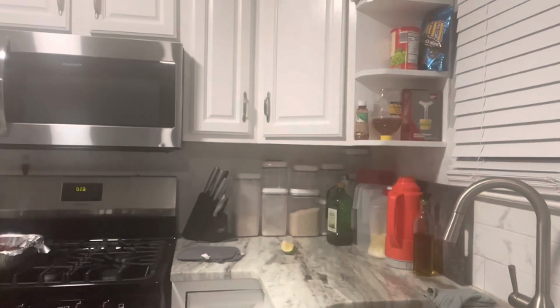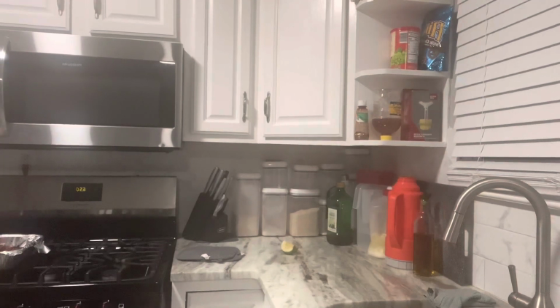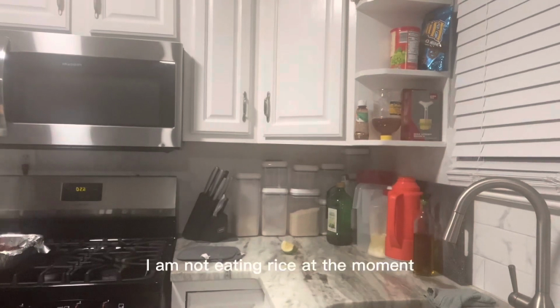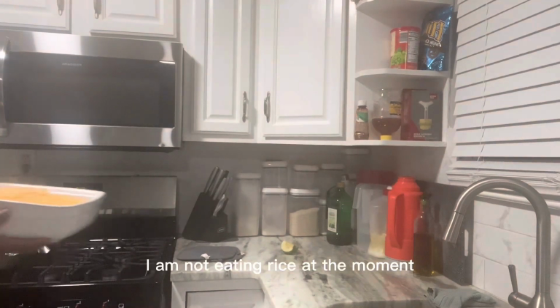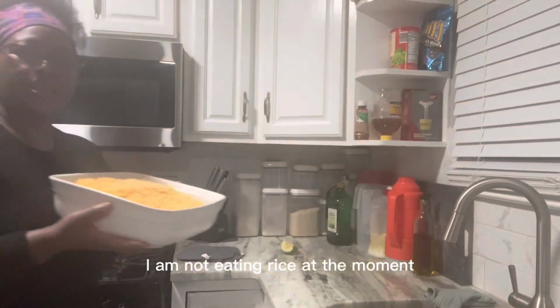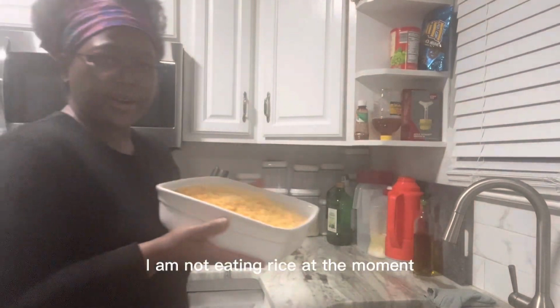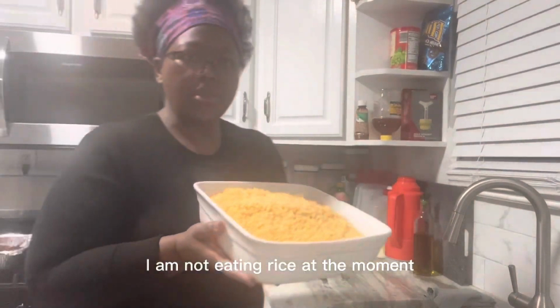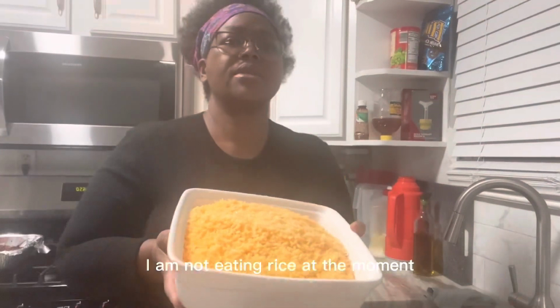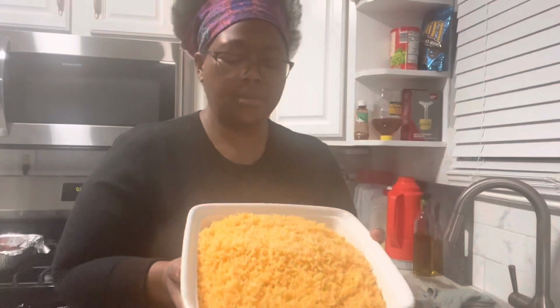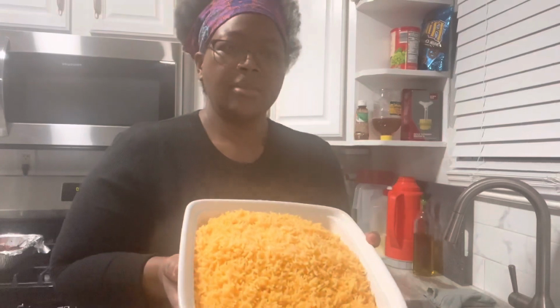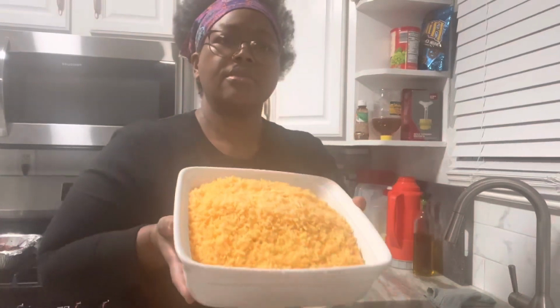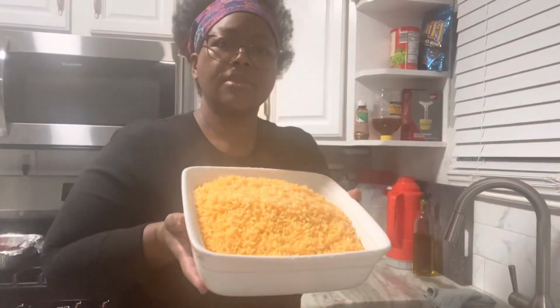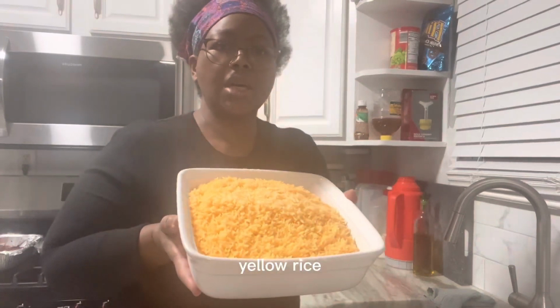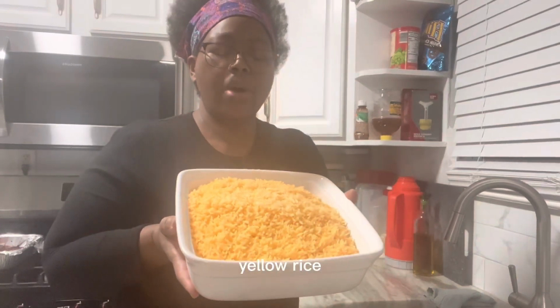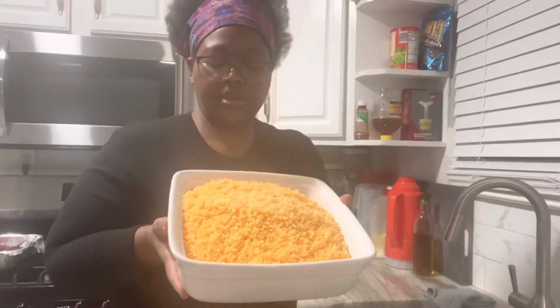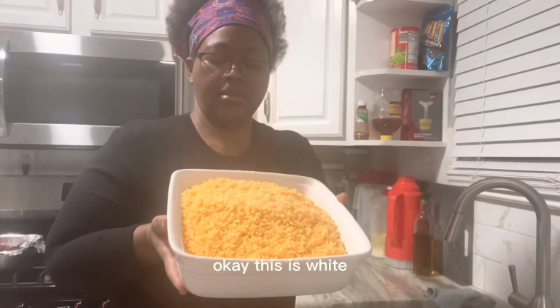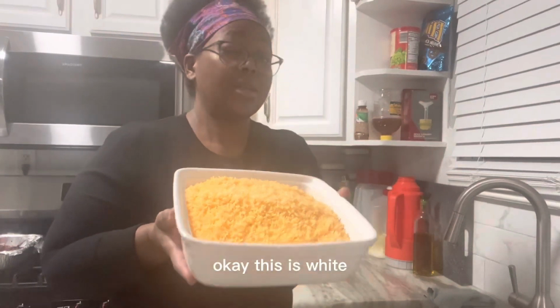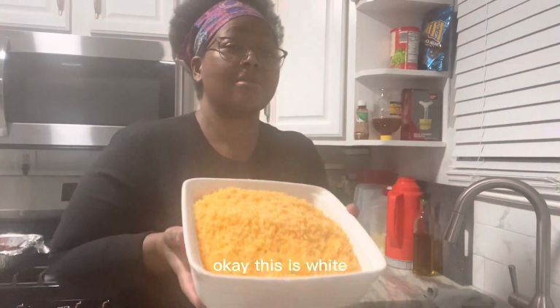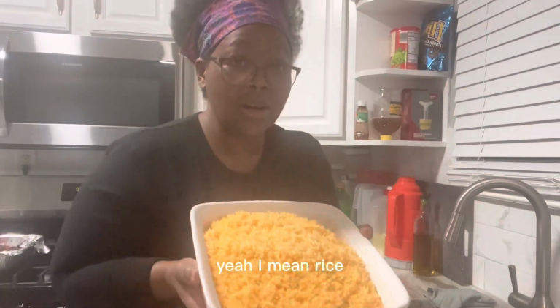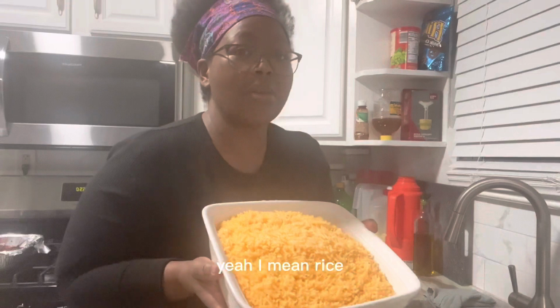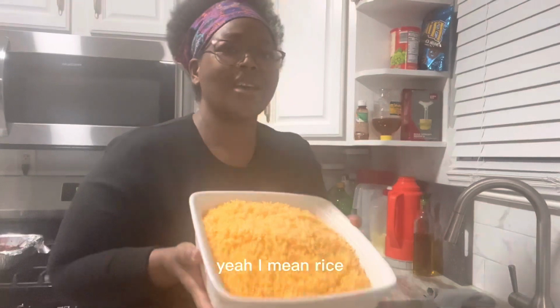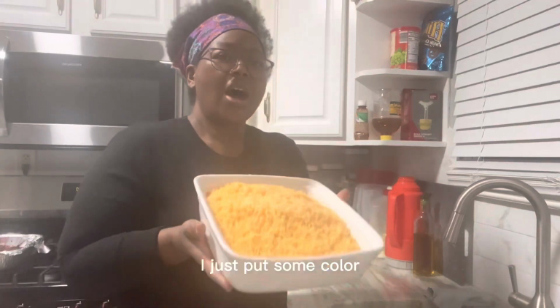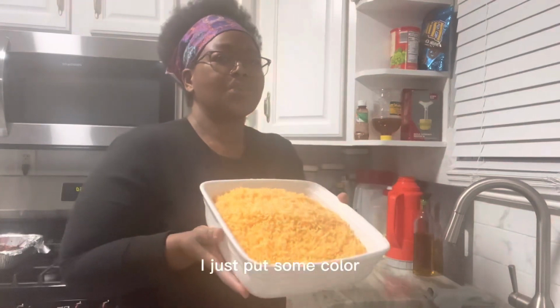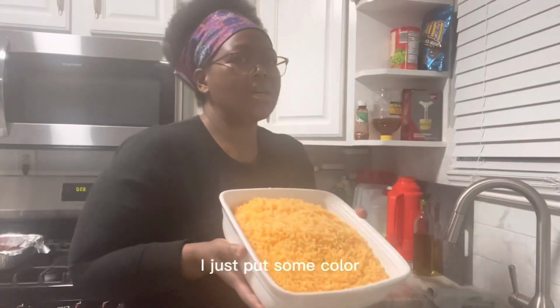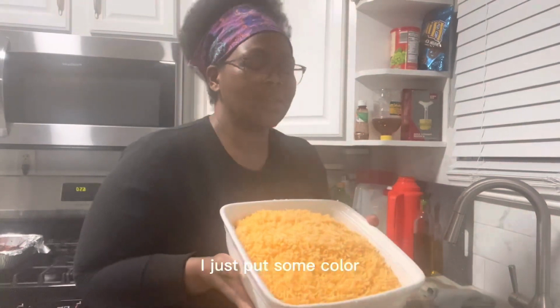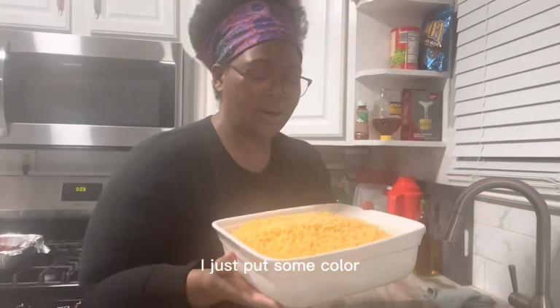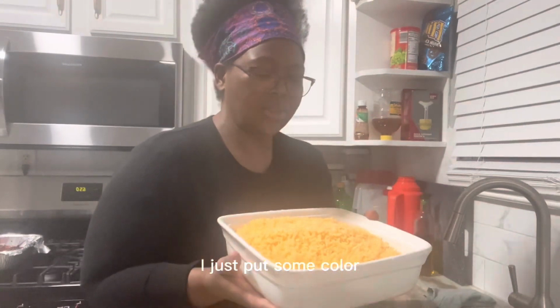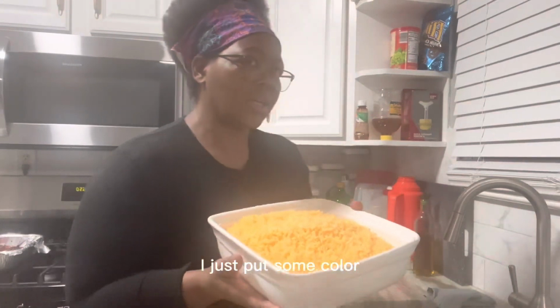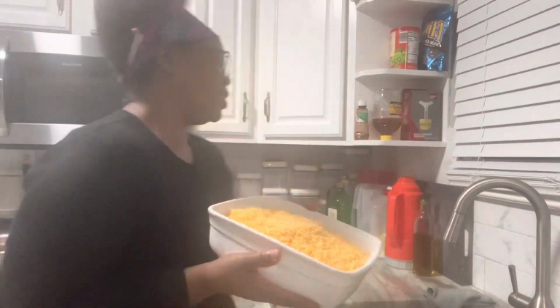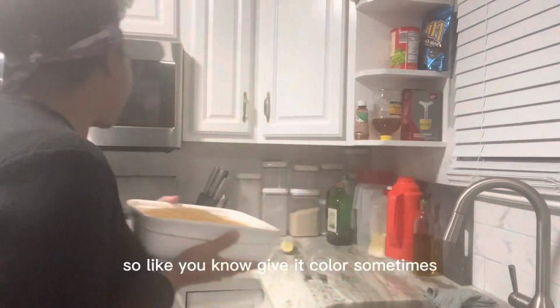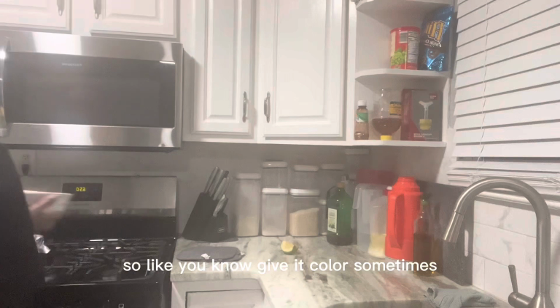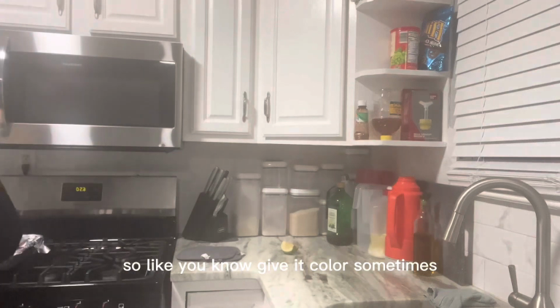All right, I'm not eating rice at the moment. This is yellow rice — well, it's white rice, I just put some color in it to give it color.